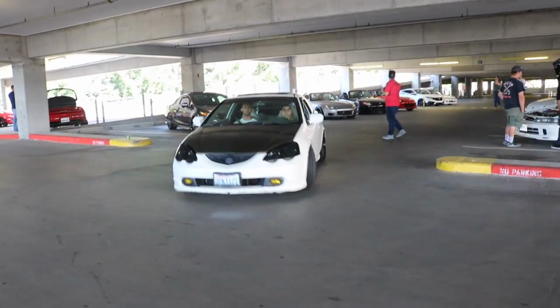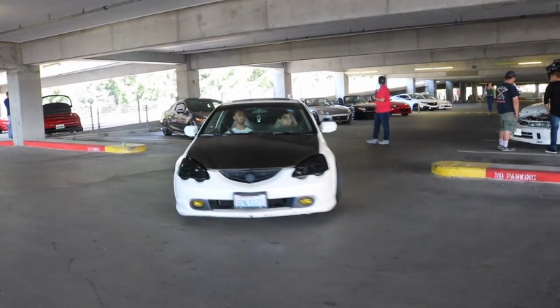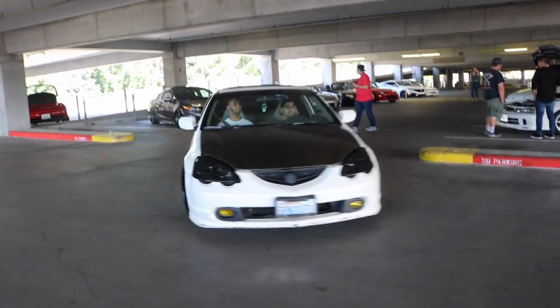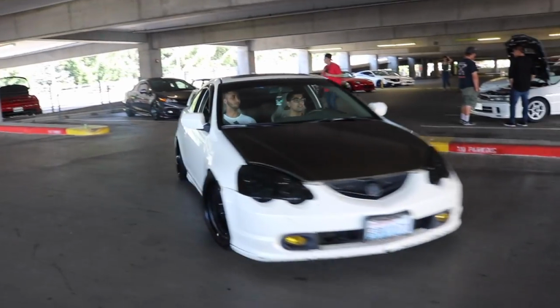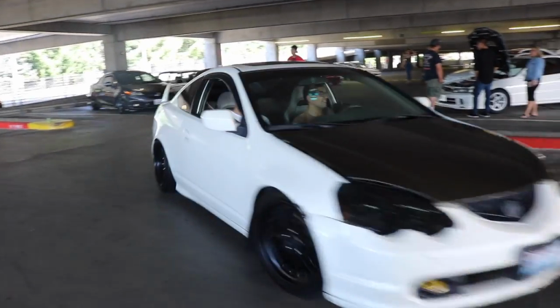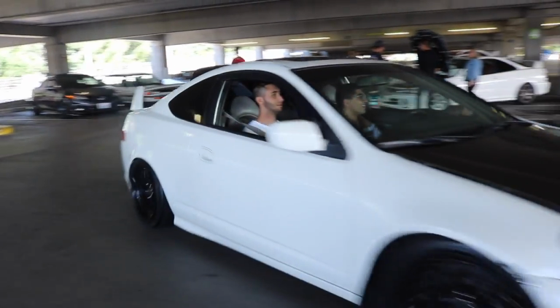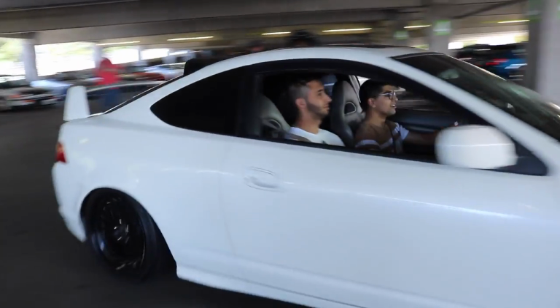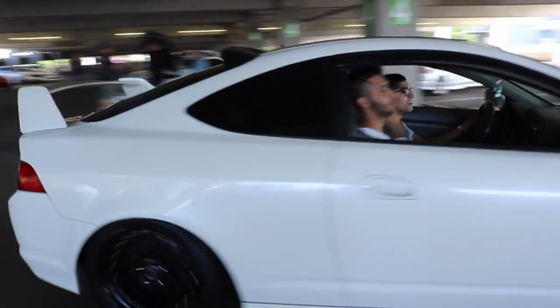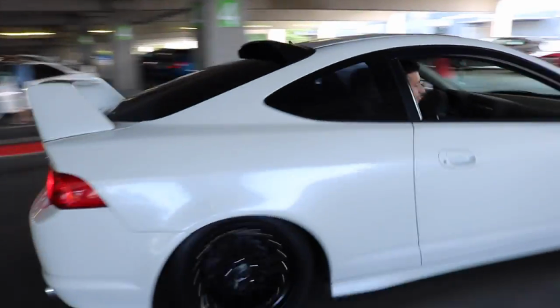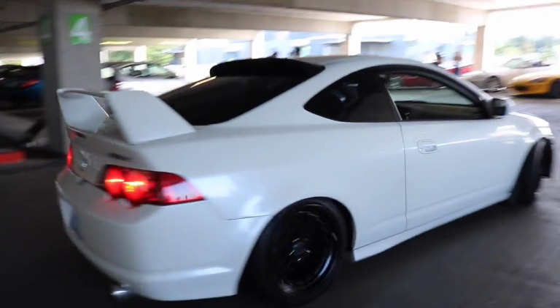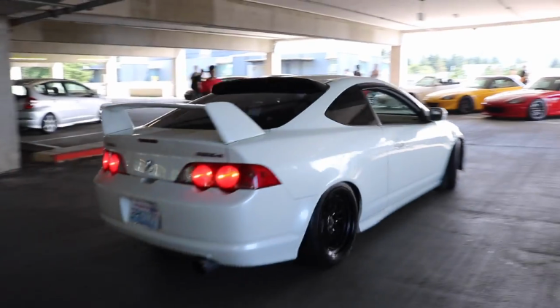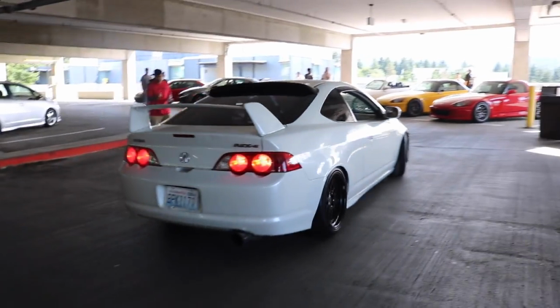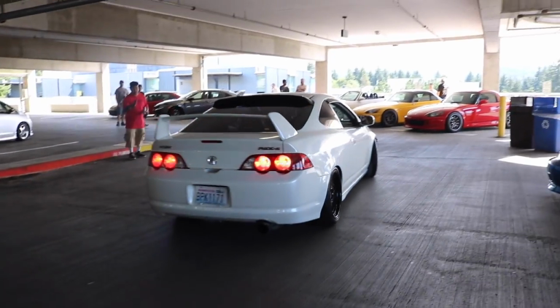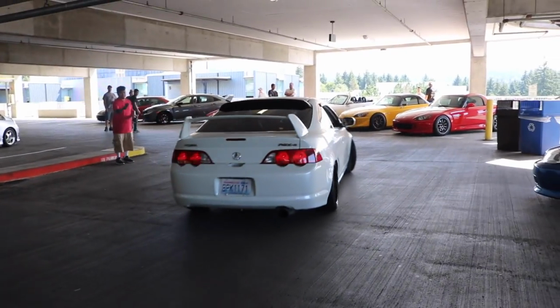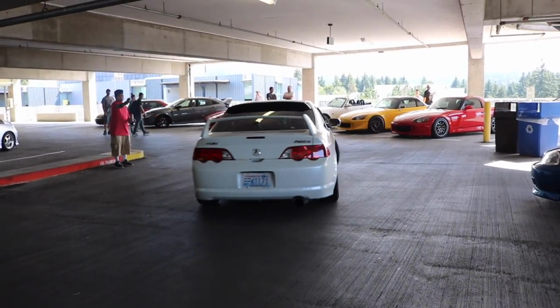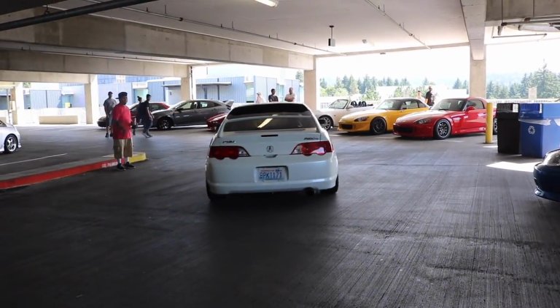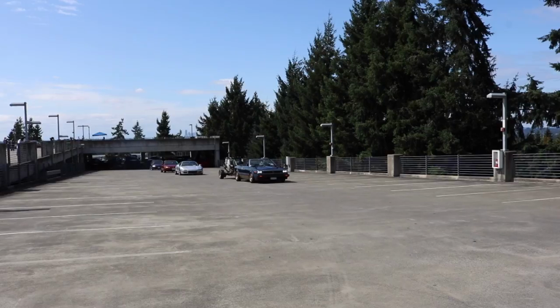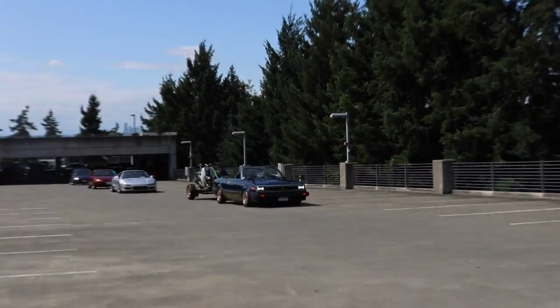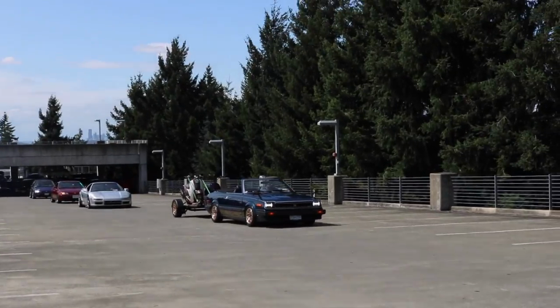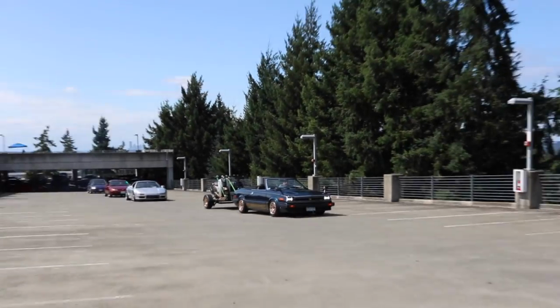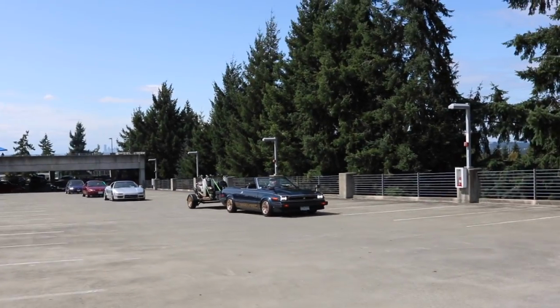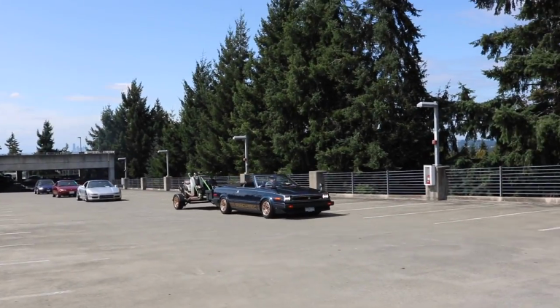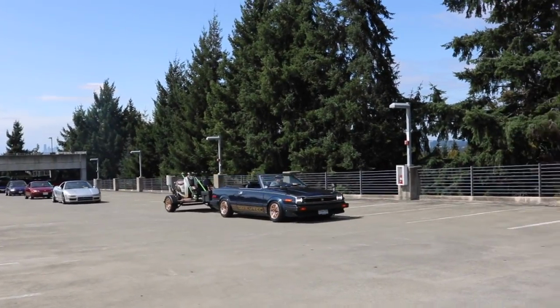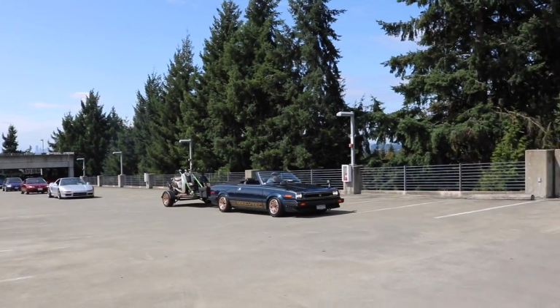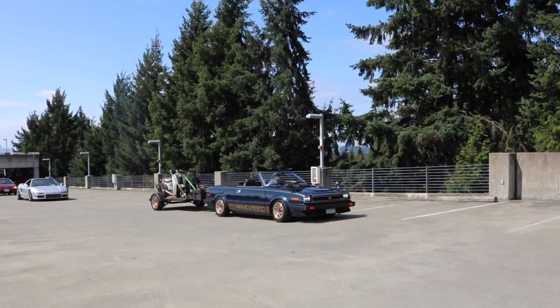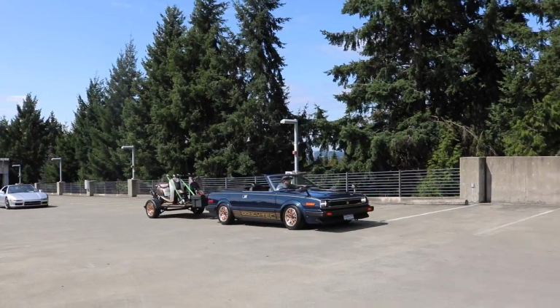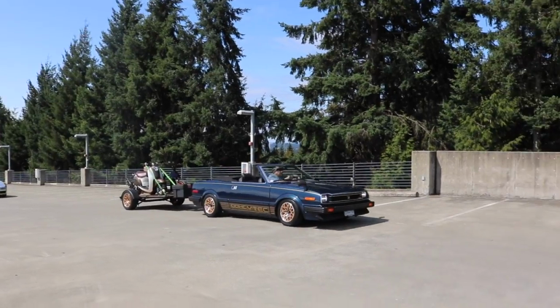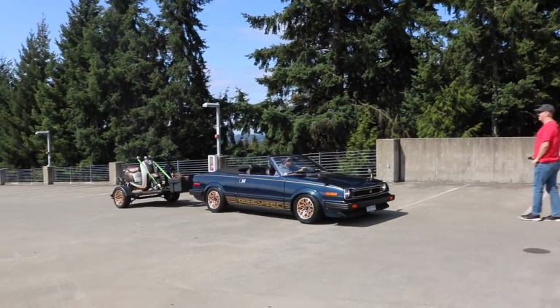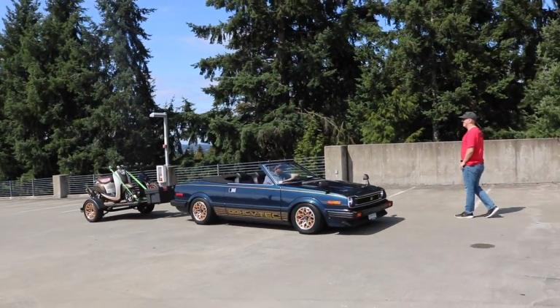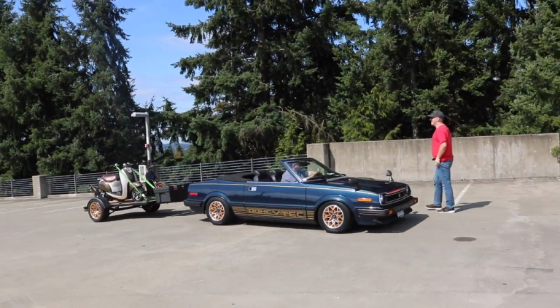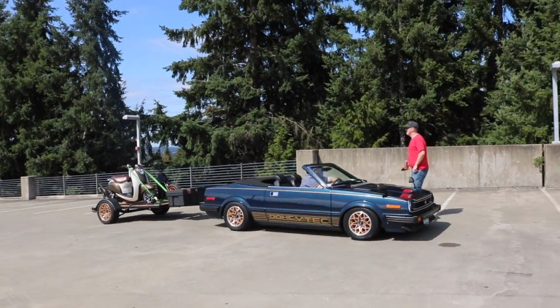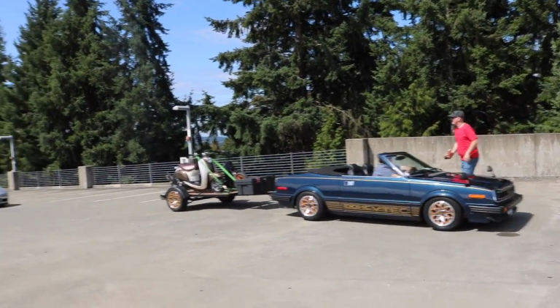Another RSX. What is he towing? Some mopeds.